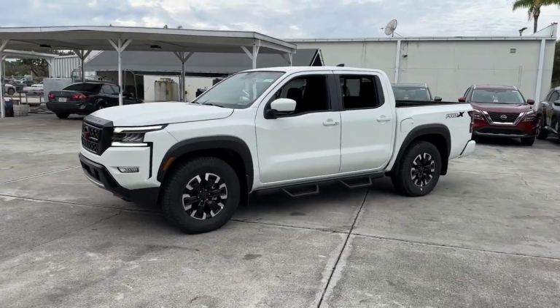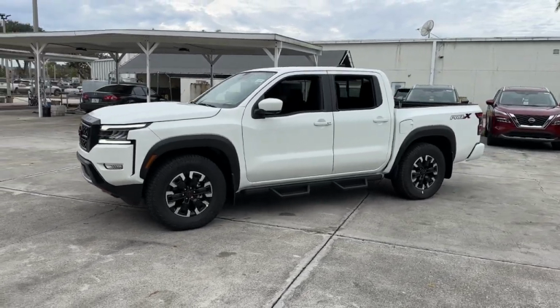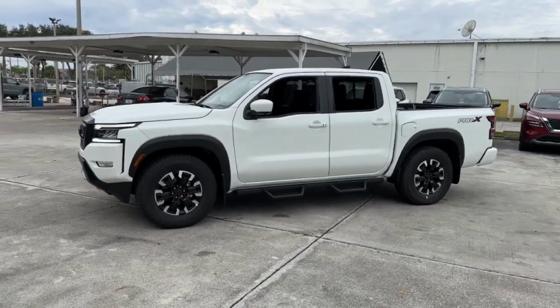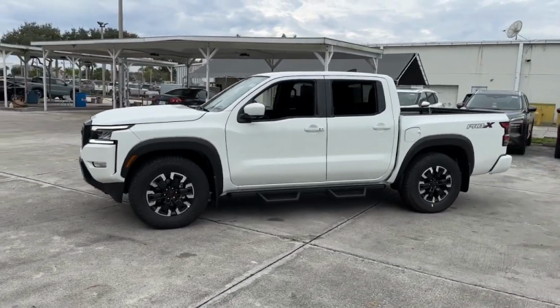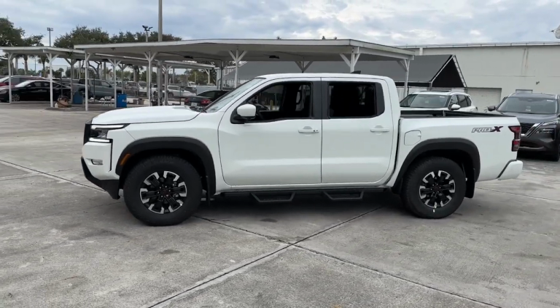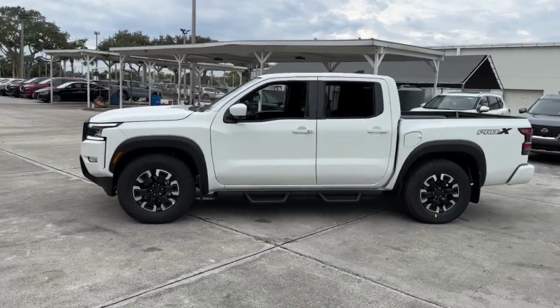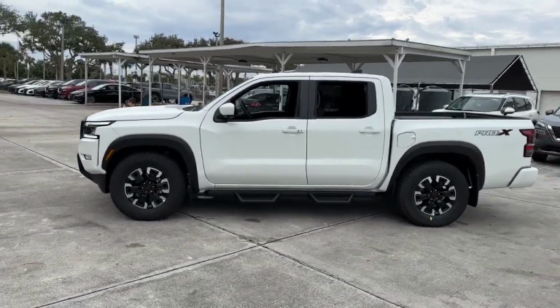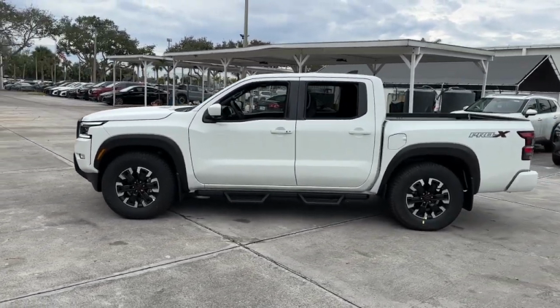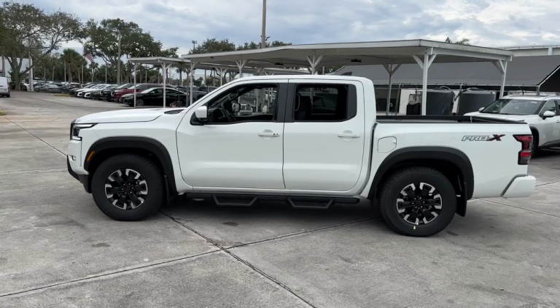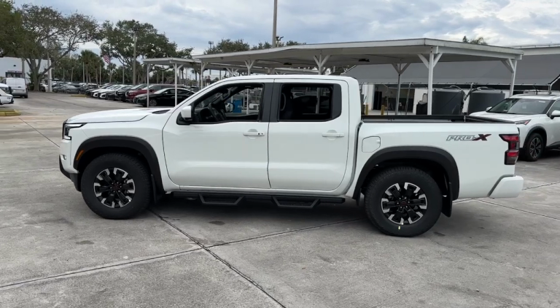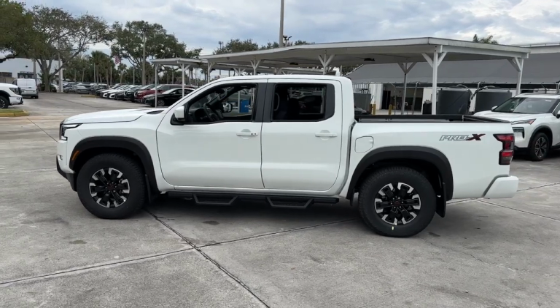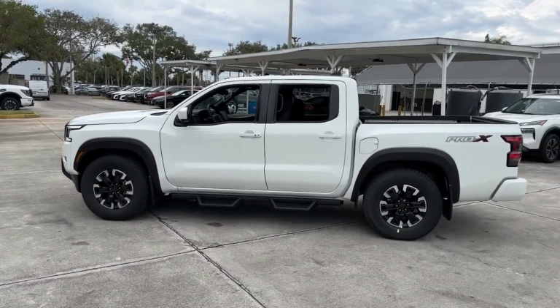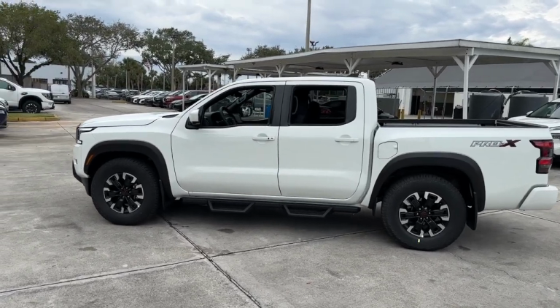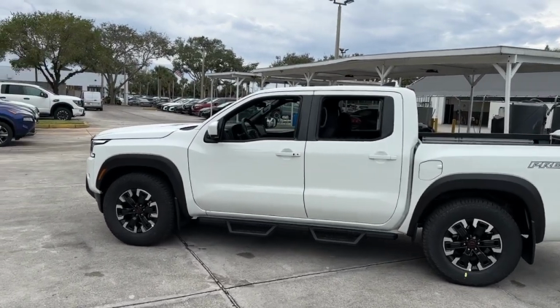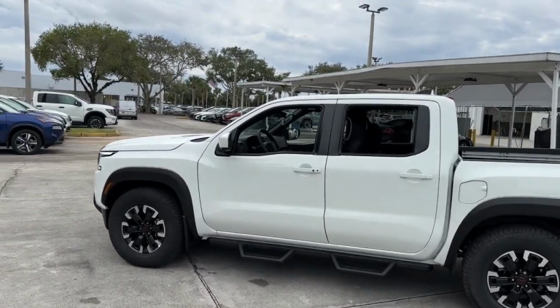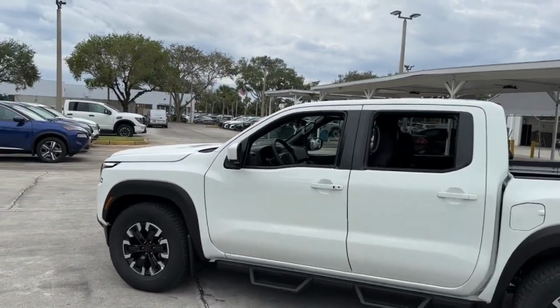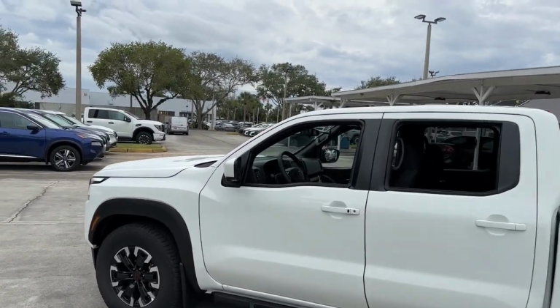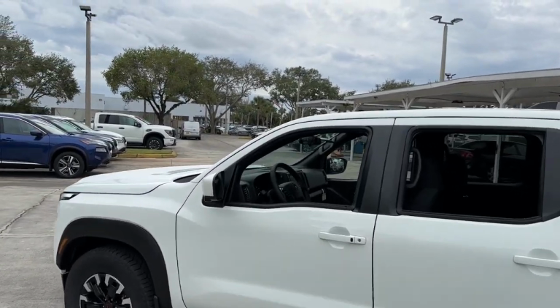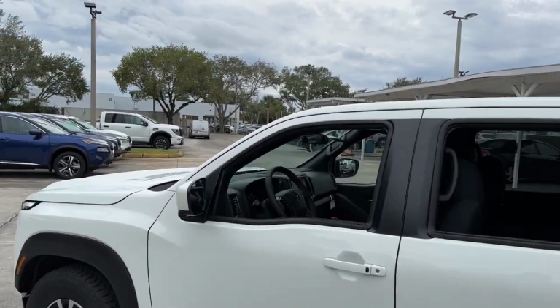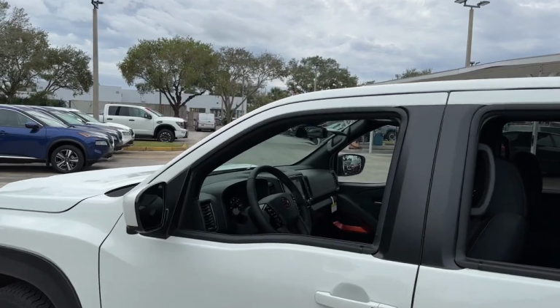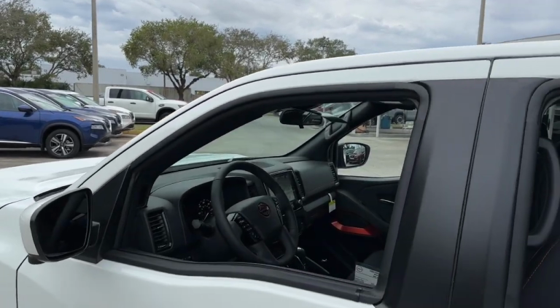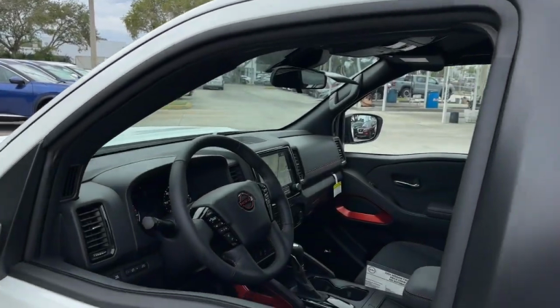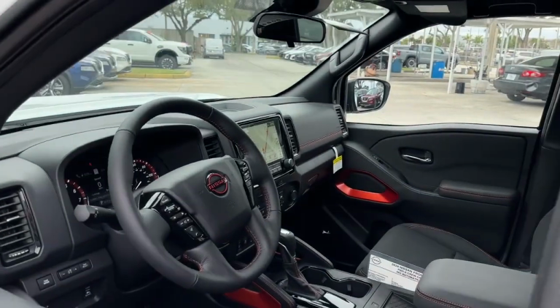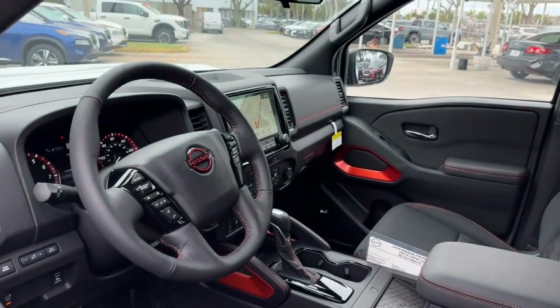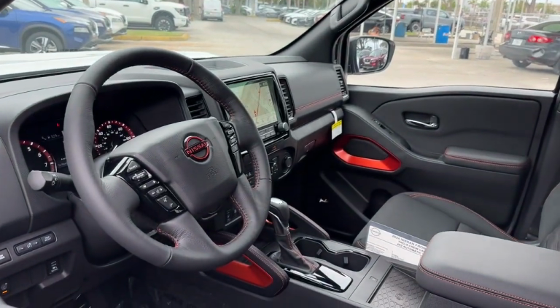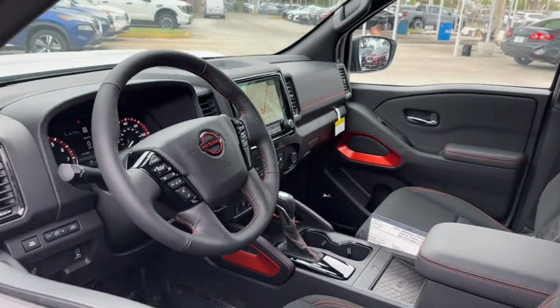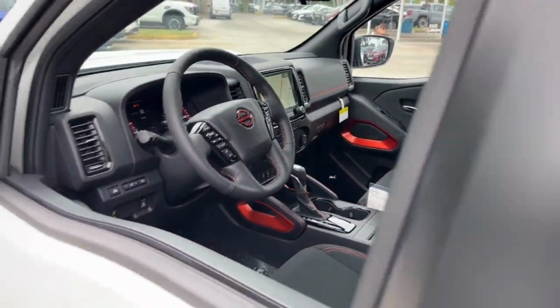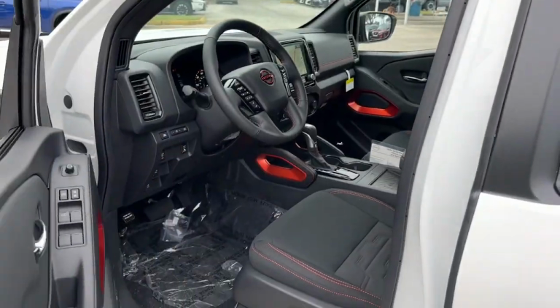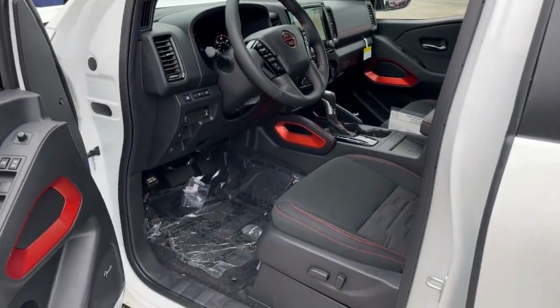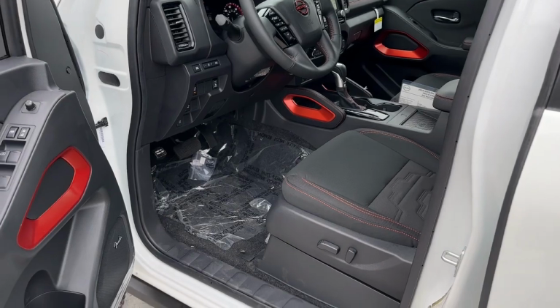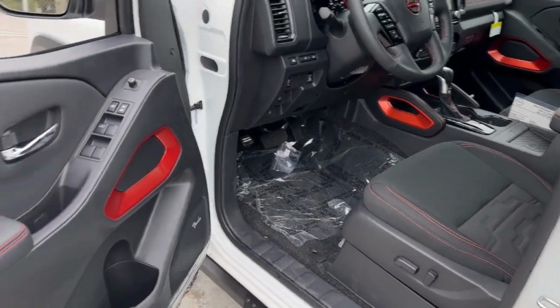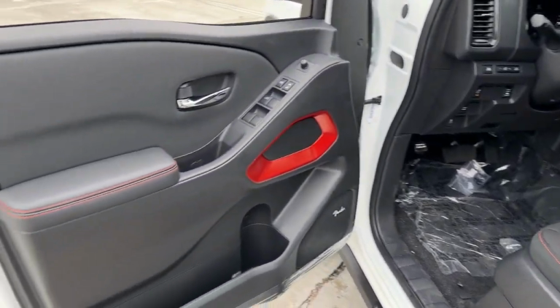The following are some of this vehicle's highlighted options: pre-collision system, navigation system, keyless entry, backup camera, premium sound system, fog lamps, keyless start, satellite radio, alarm, and aluminum wheels.